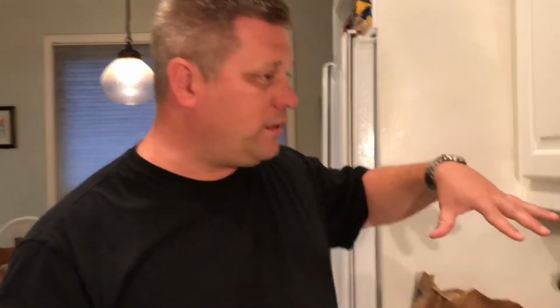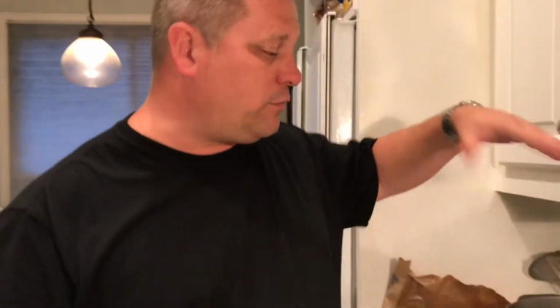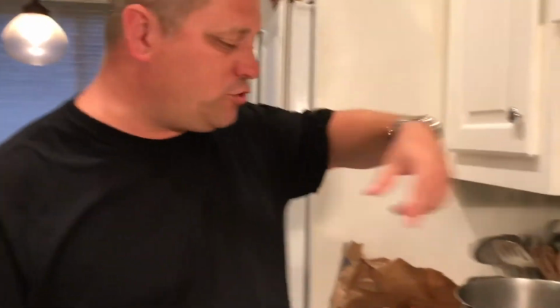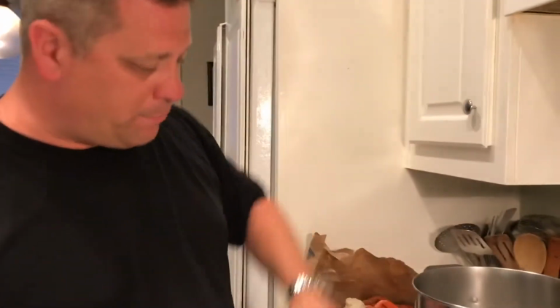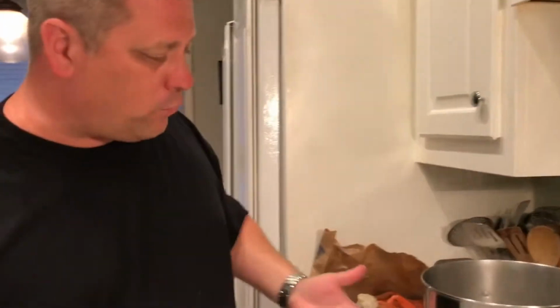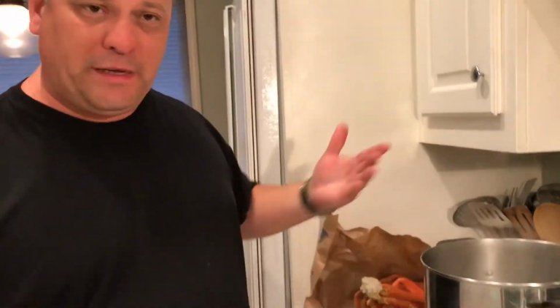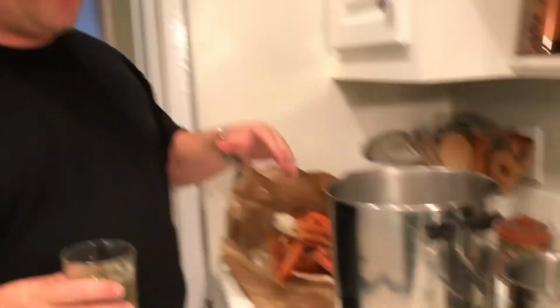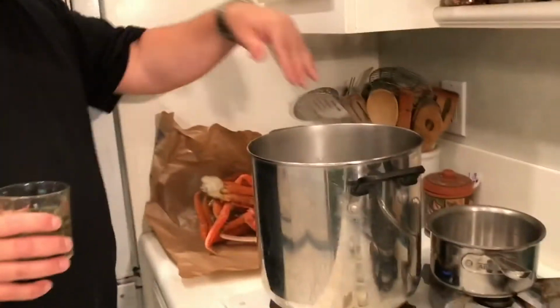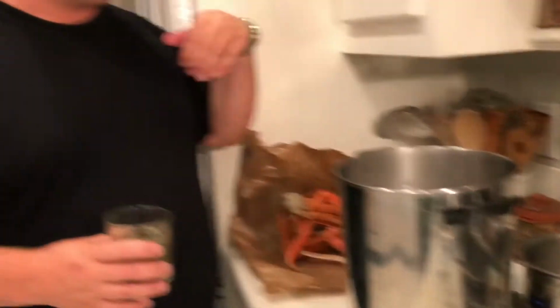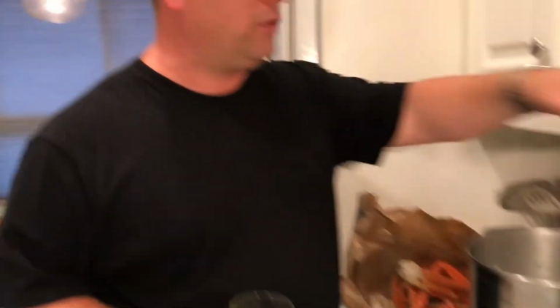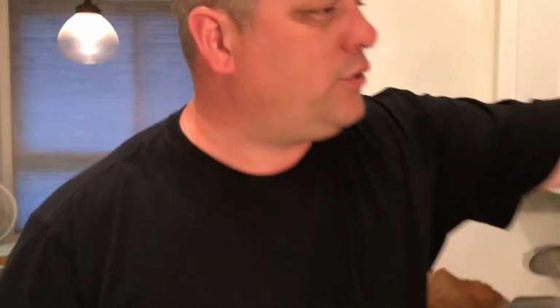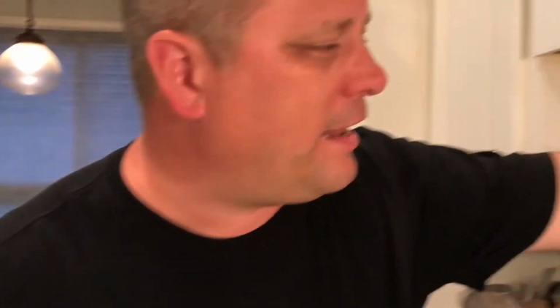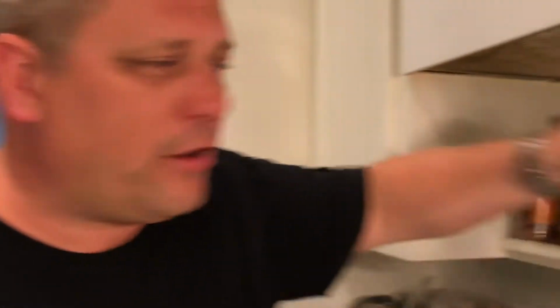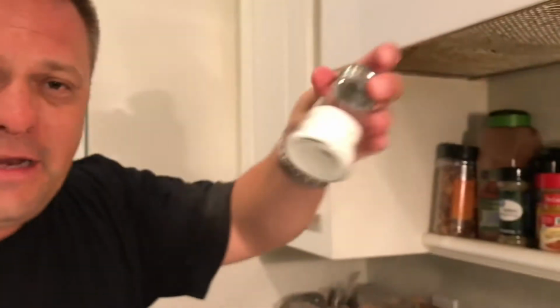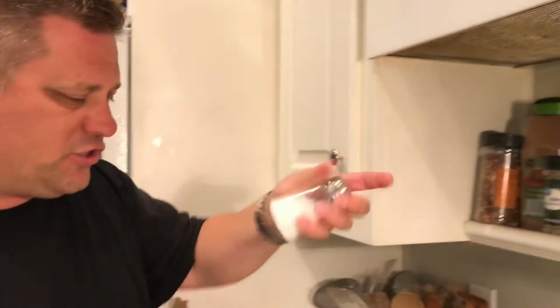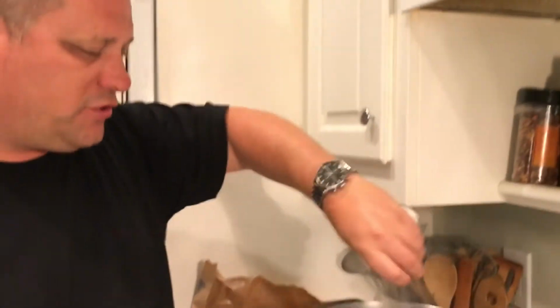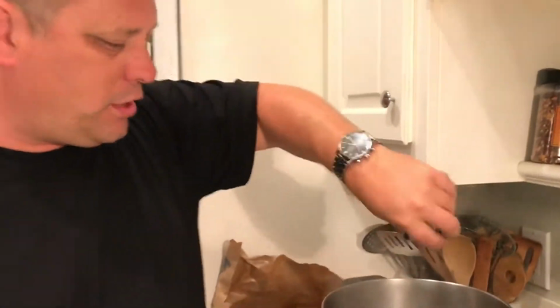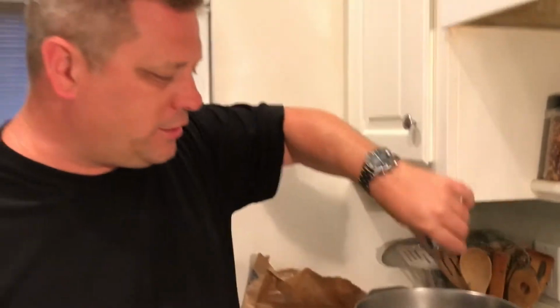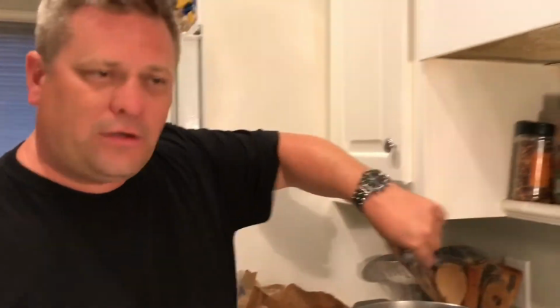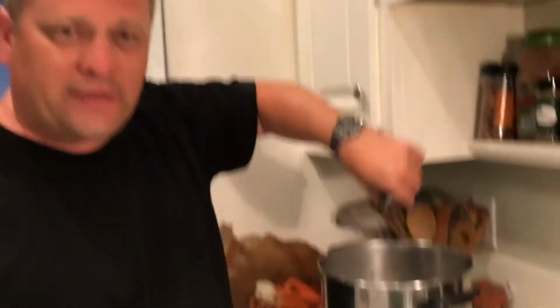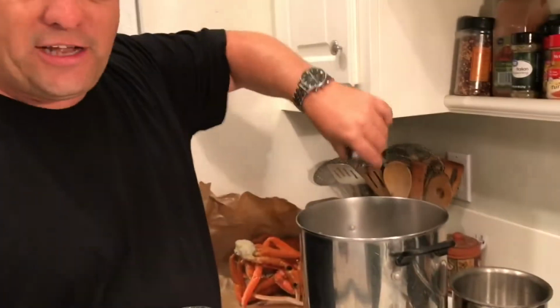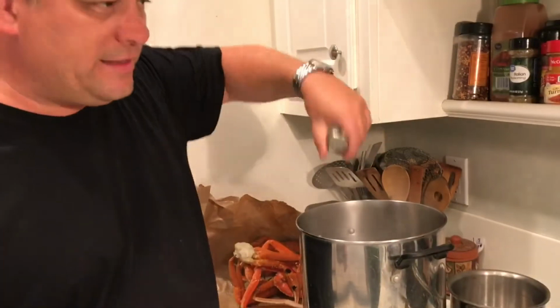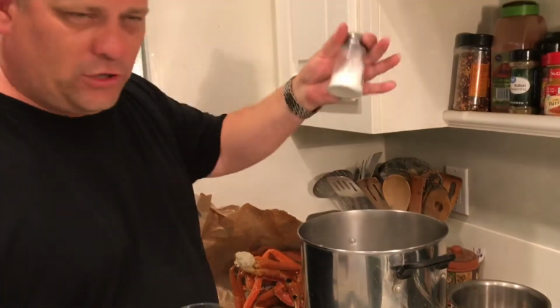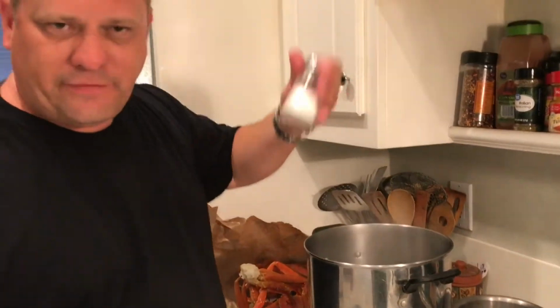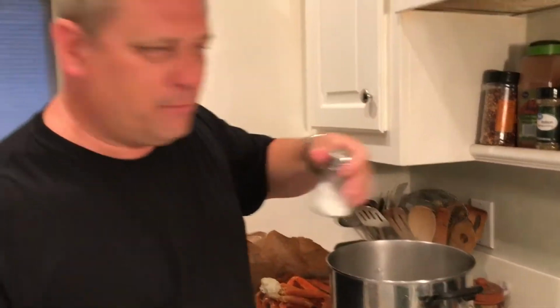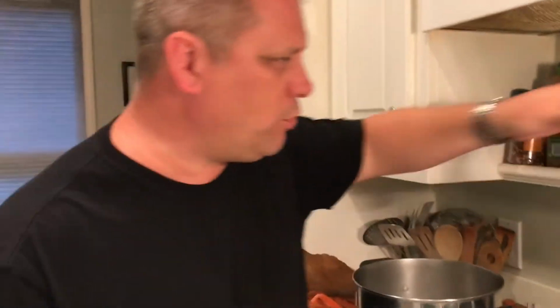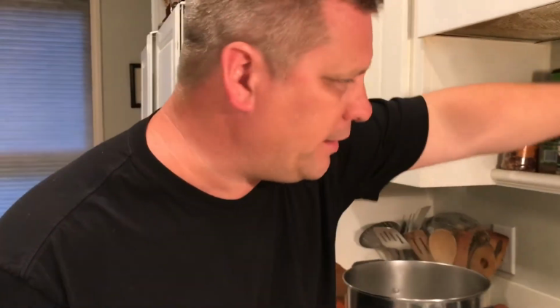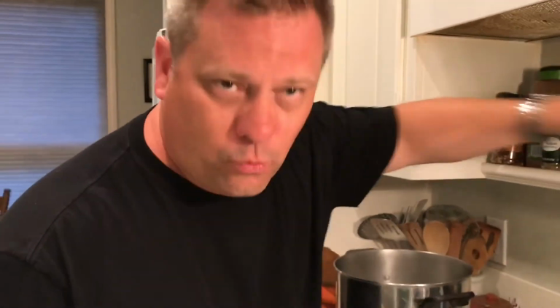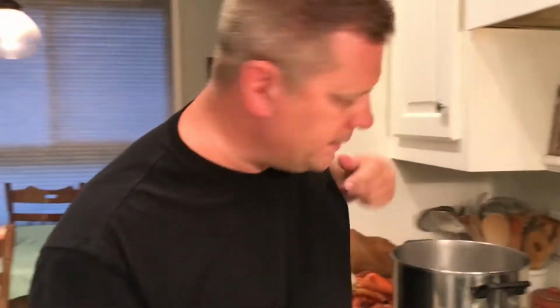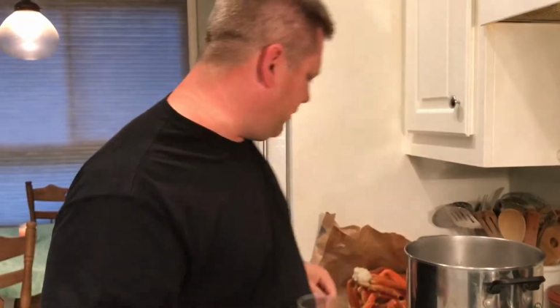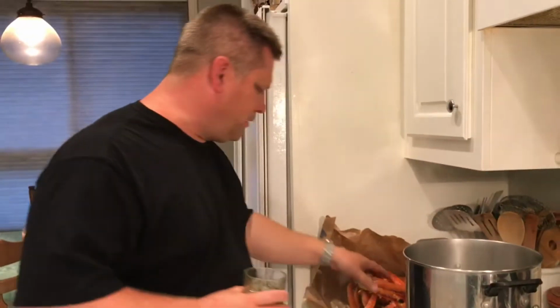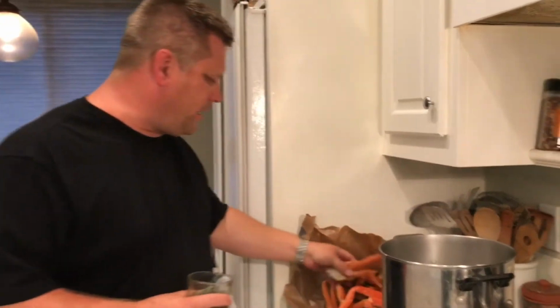What you do is you bring a big pot of water to a boil. I've already added a bunch of salt to the water - imagine what it would look like if I put a bunch more in there. We did that.